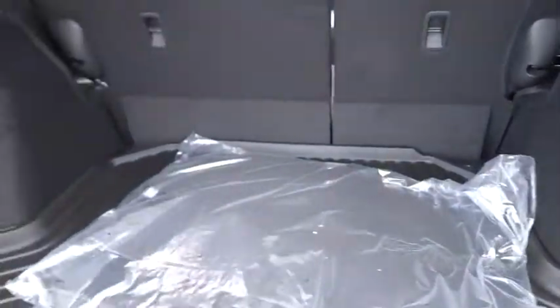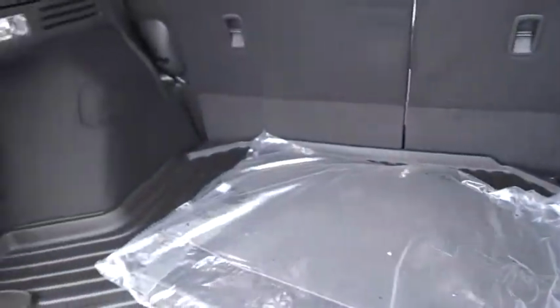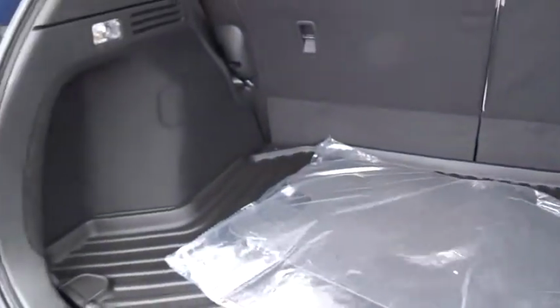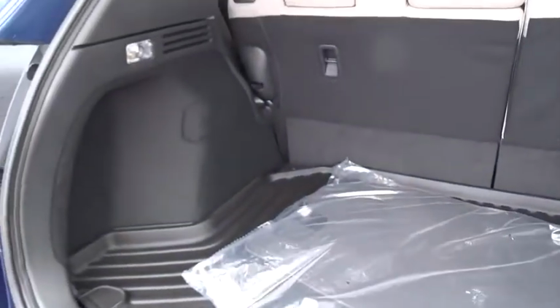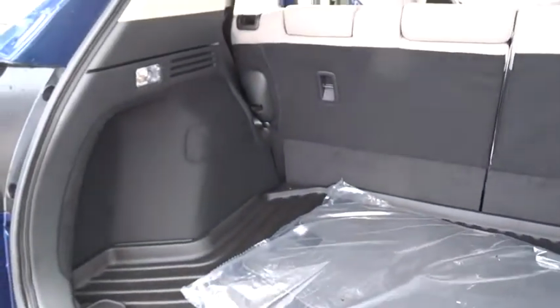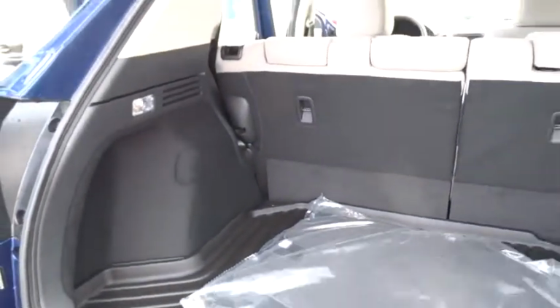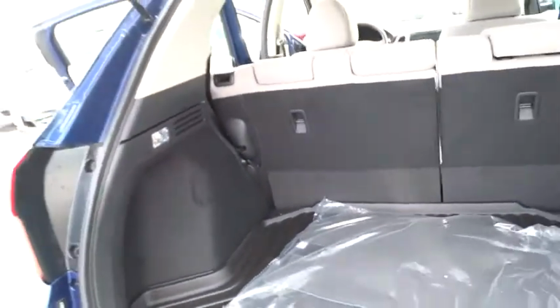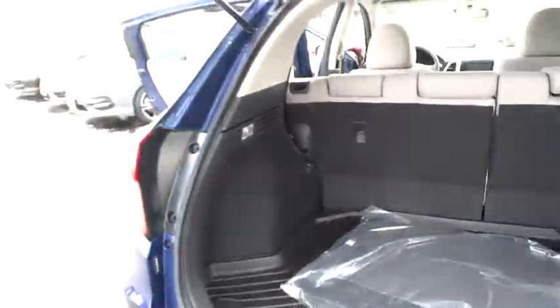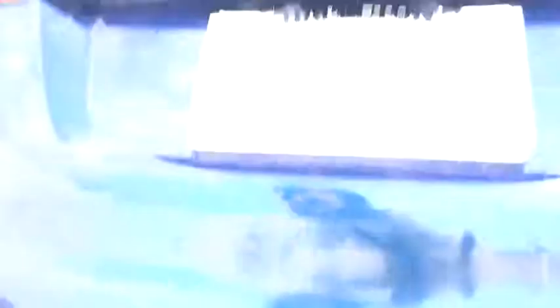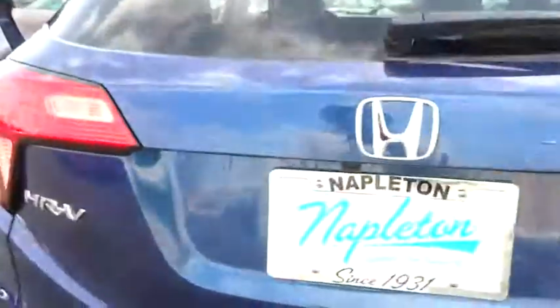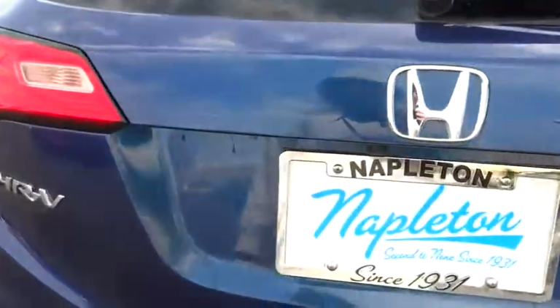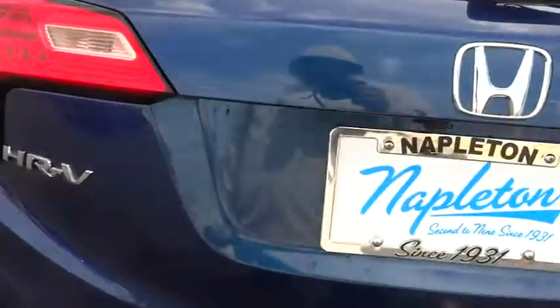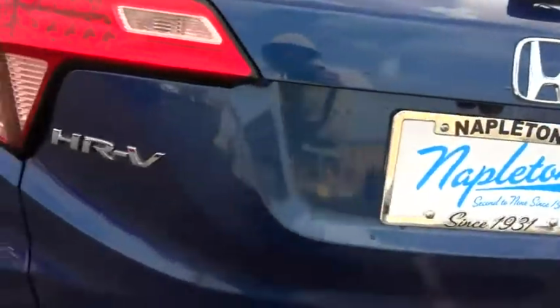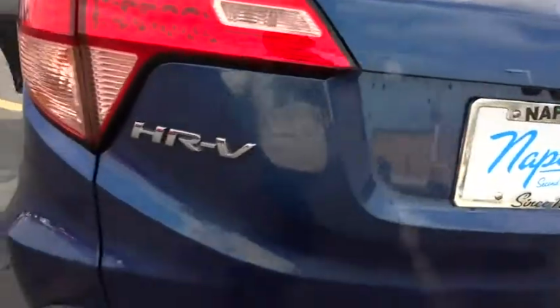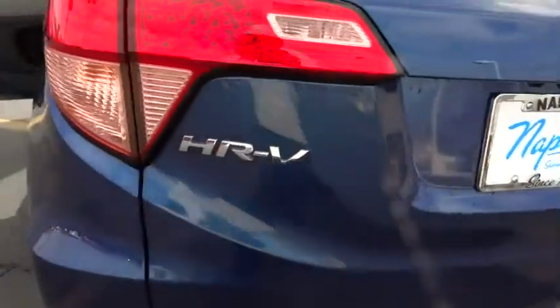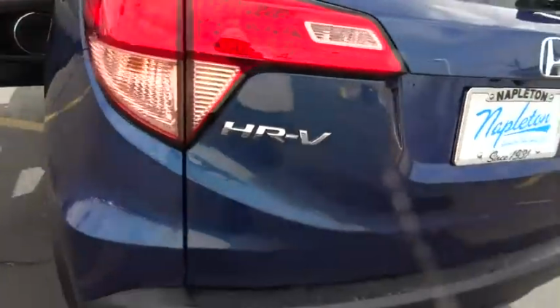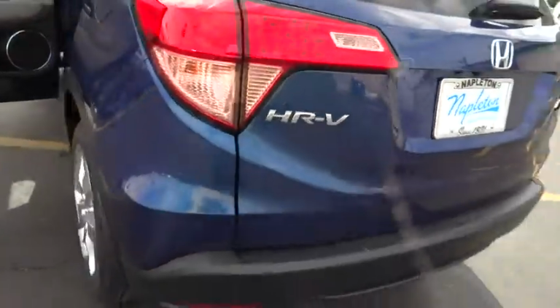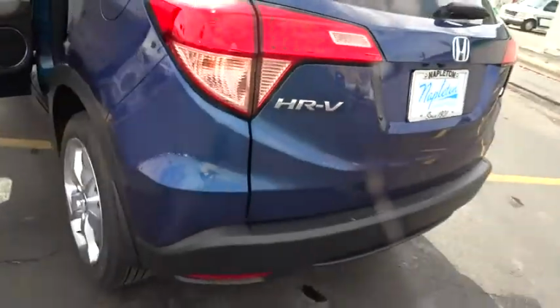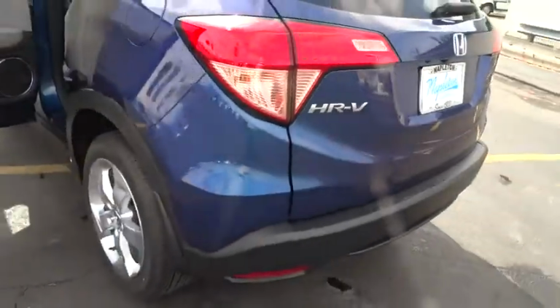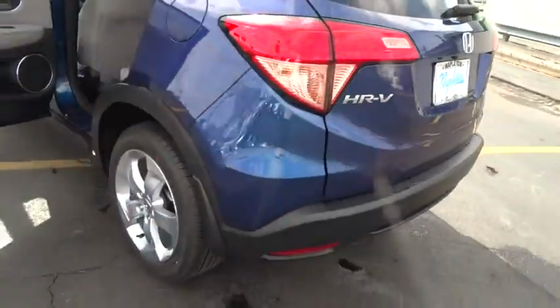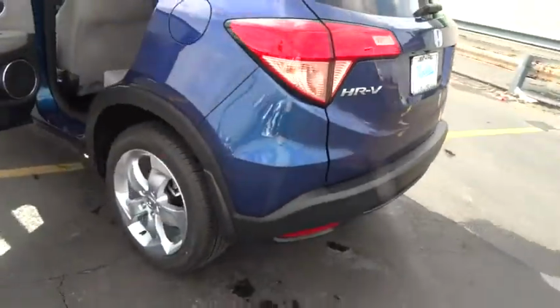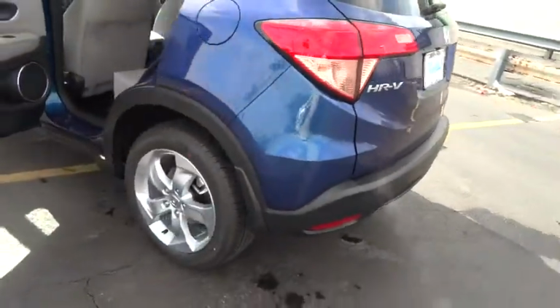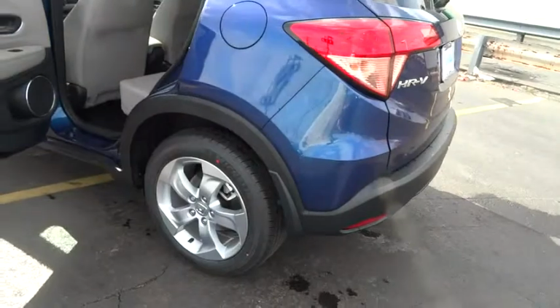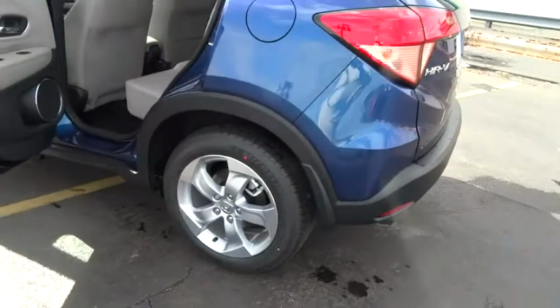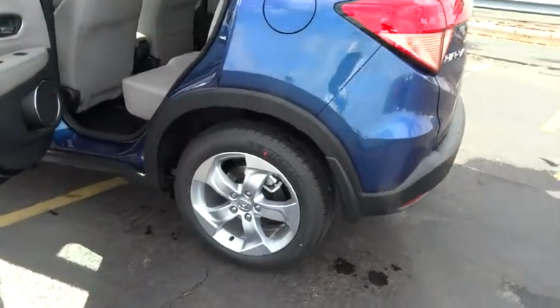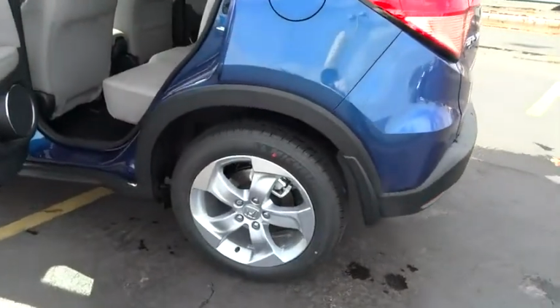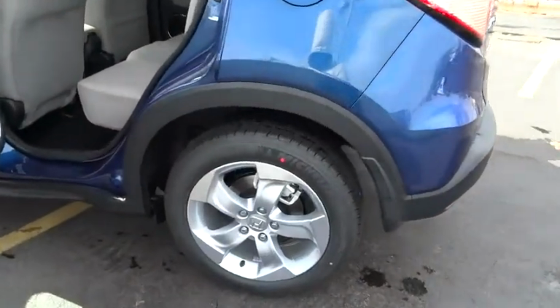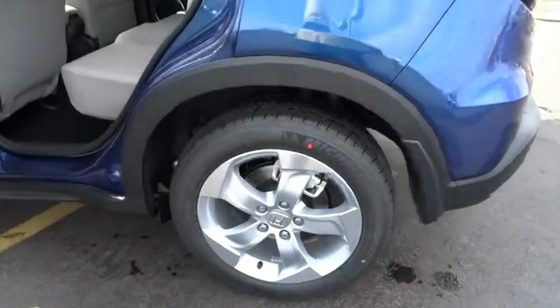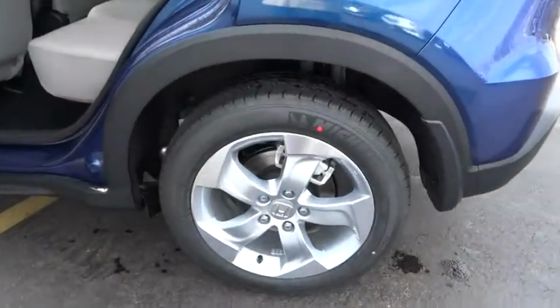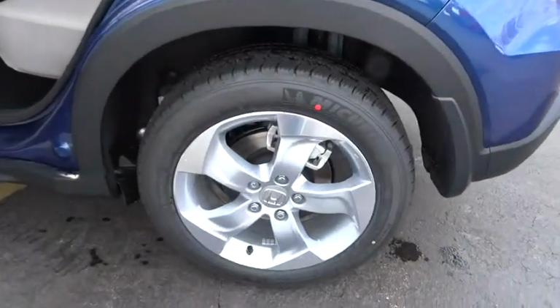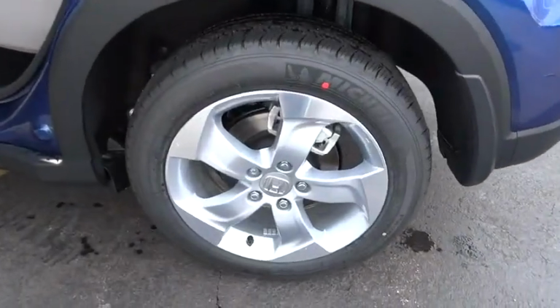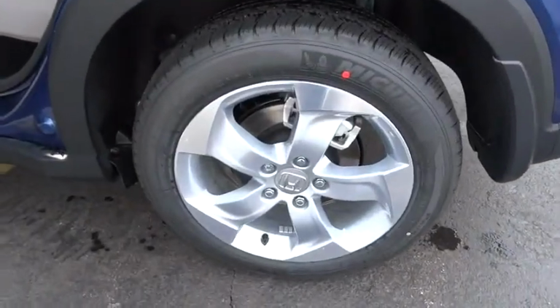Remote keyless entry, brake assist, rear window wiper. This vehicle offers reliability and good looks at a great price. So come in and take a test drive today.